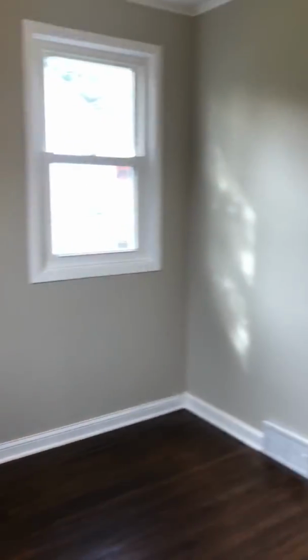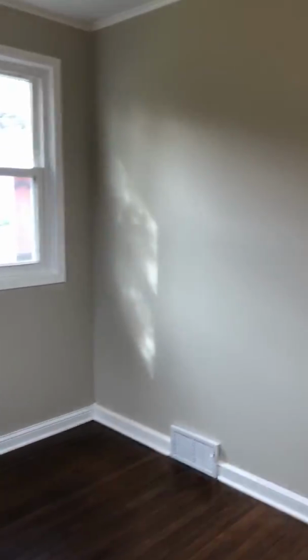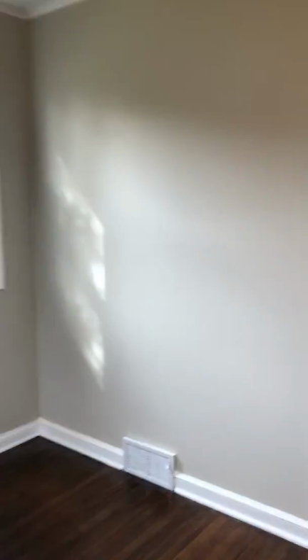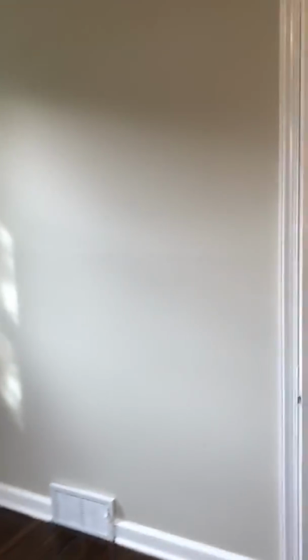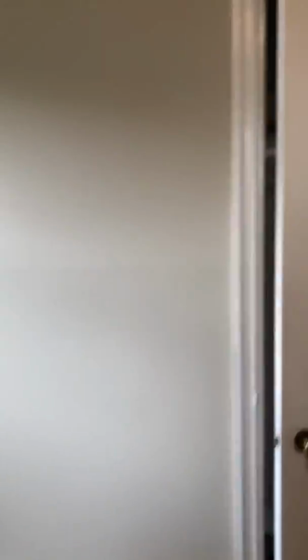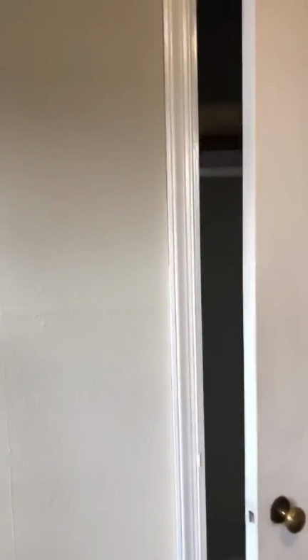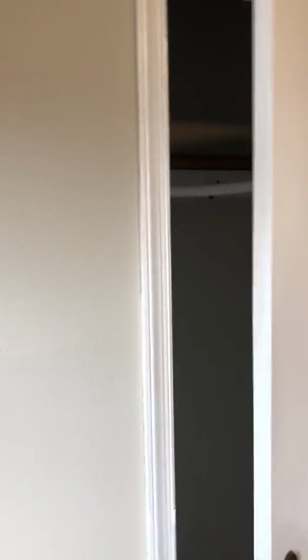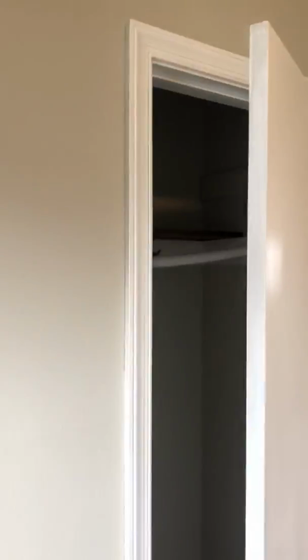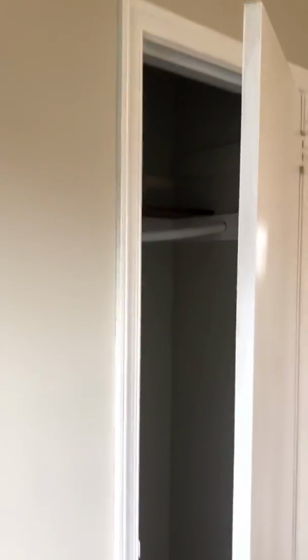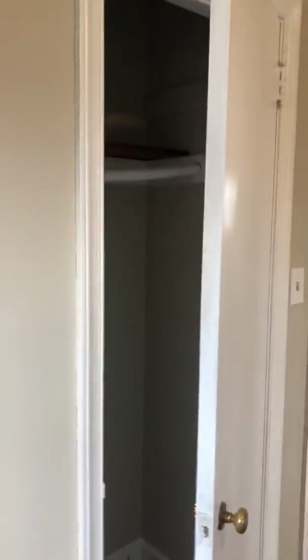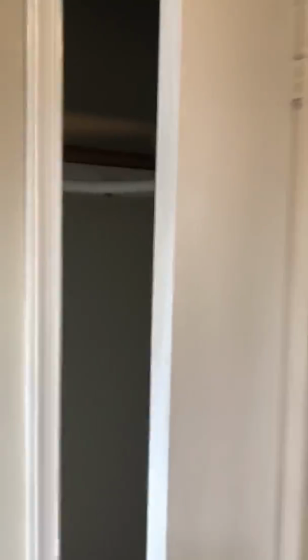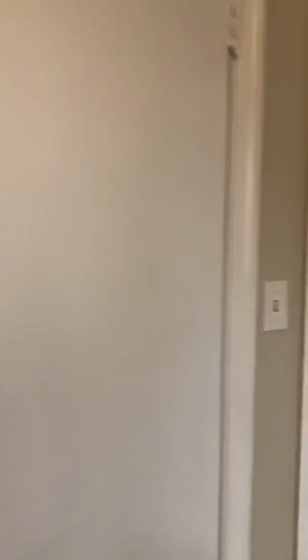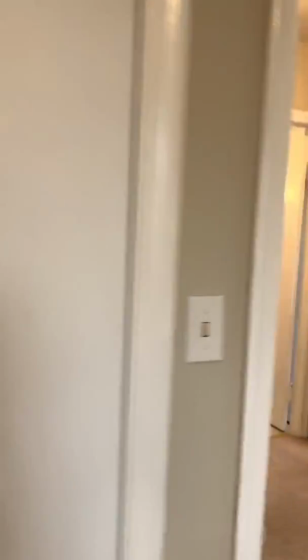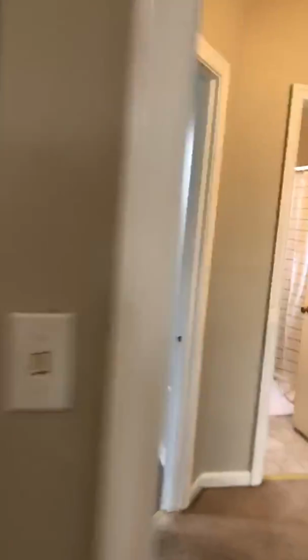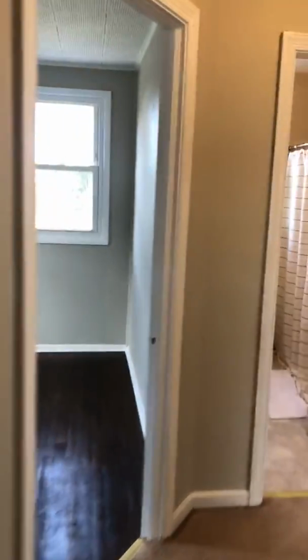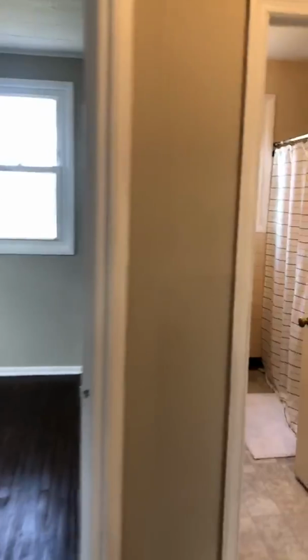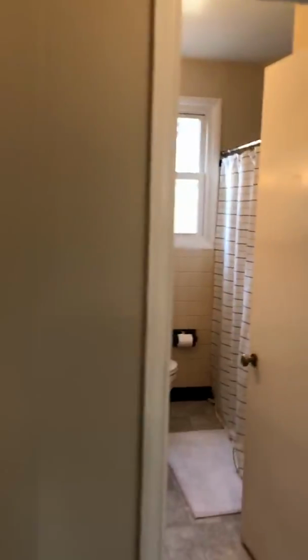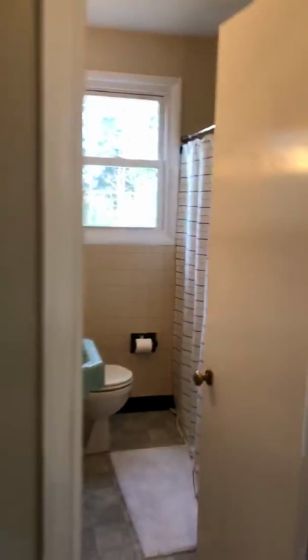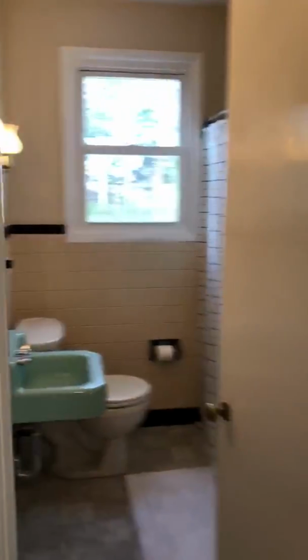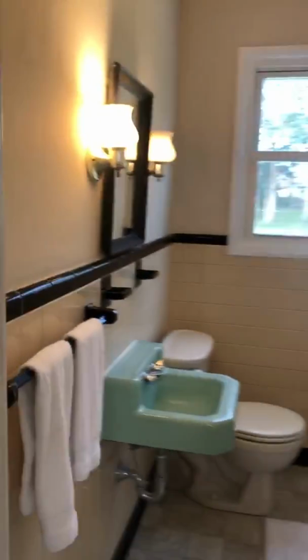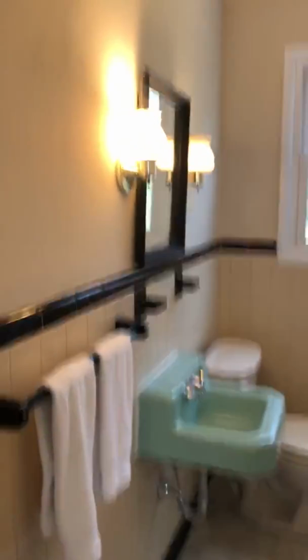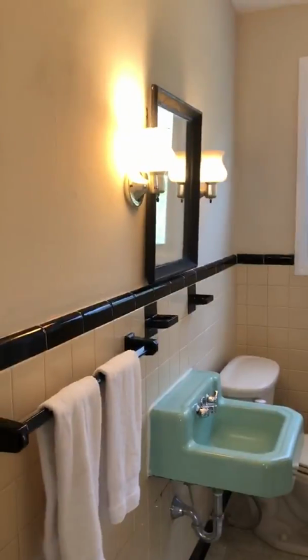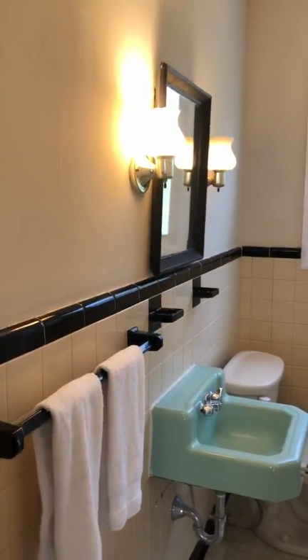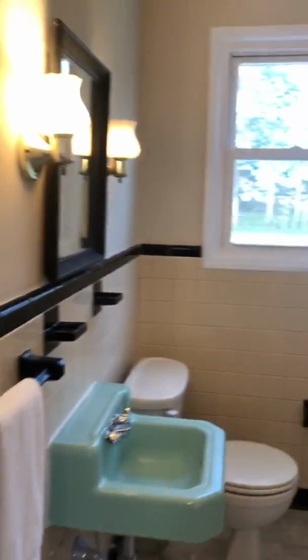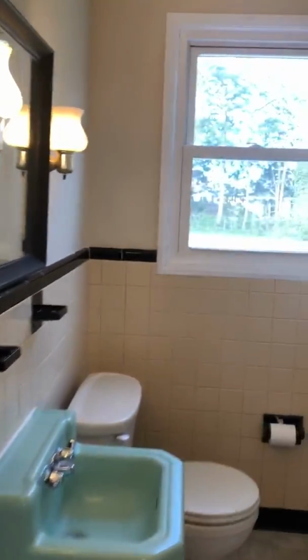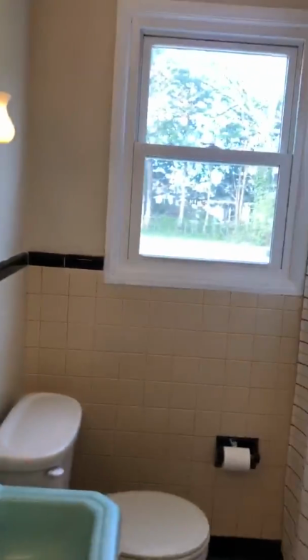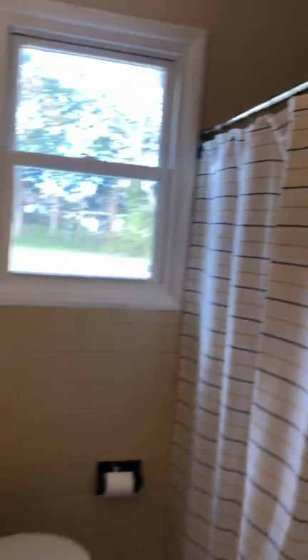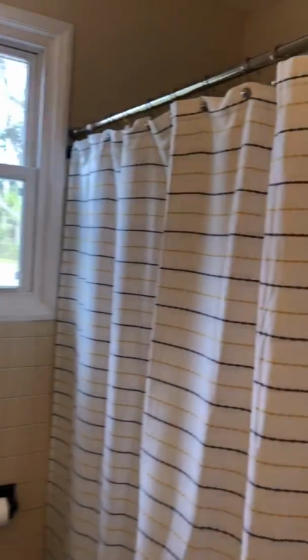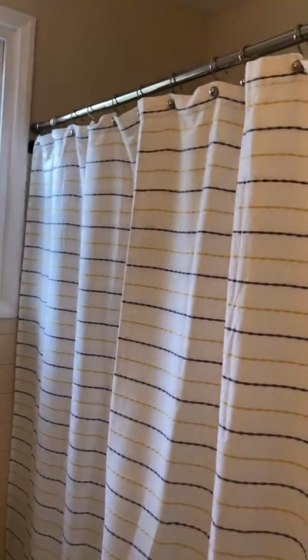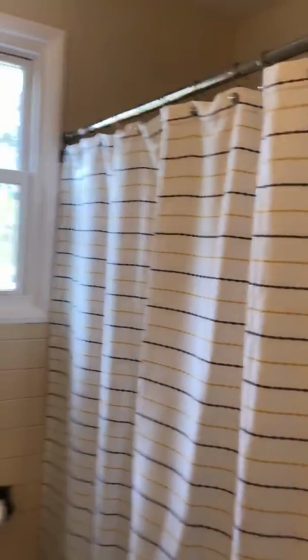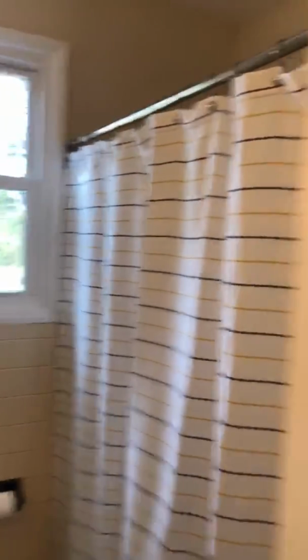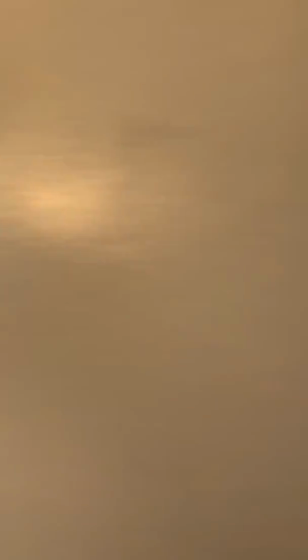It's a little bit bigger and it has a closet right there, and then there's one full bath right here with a tub and shower.